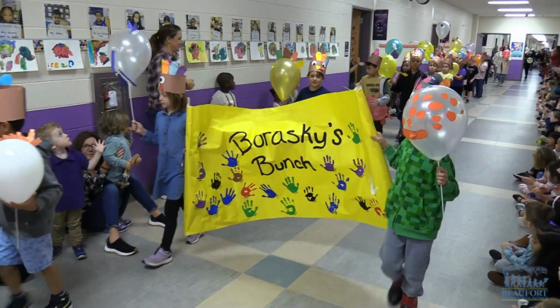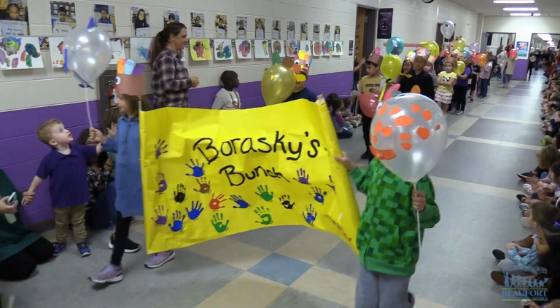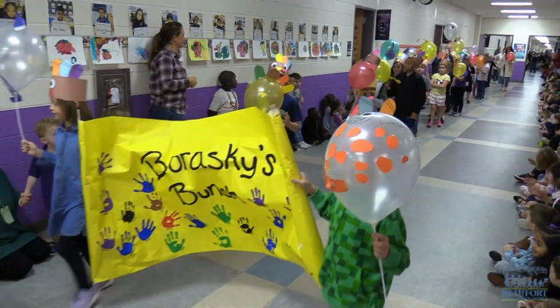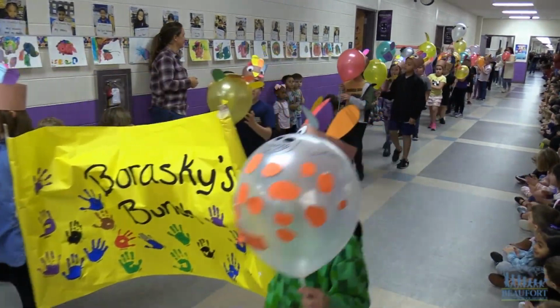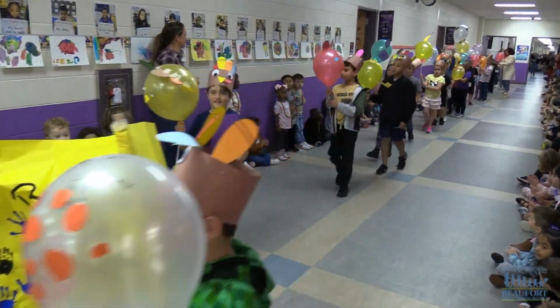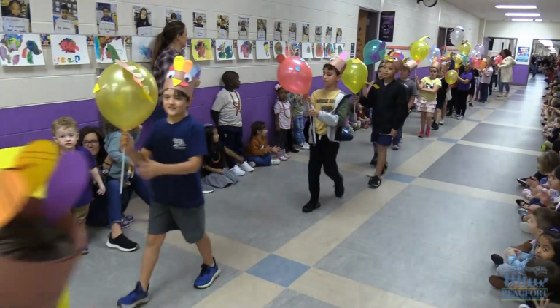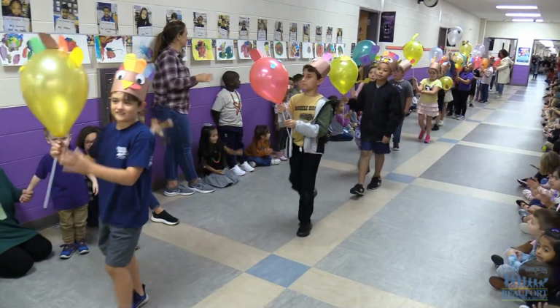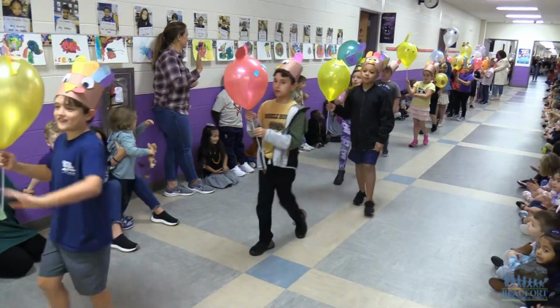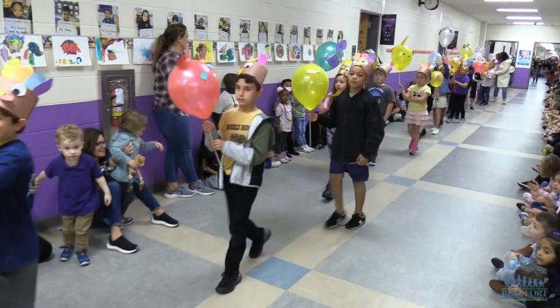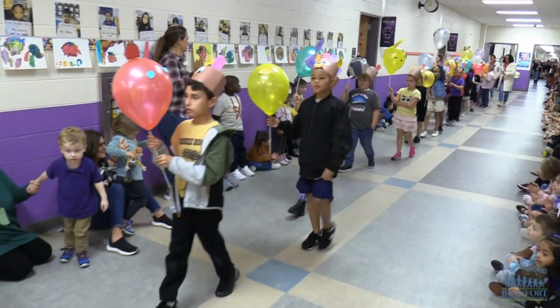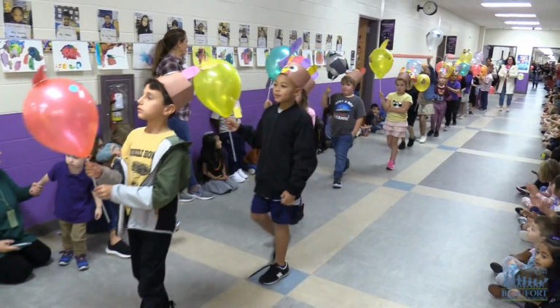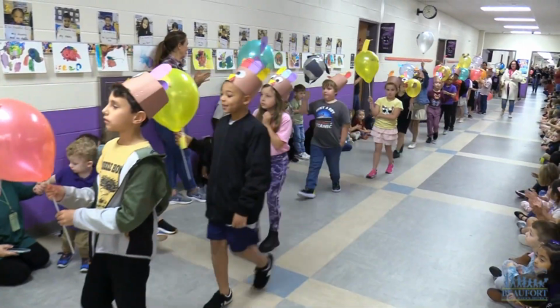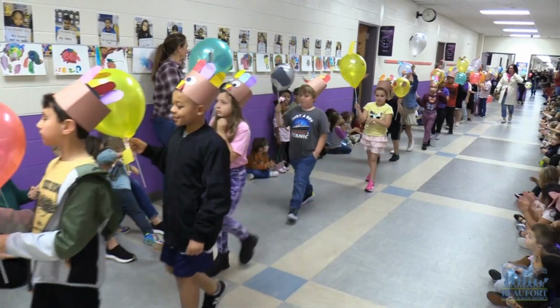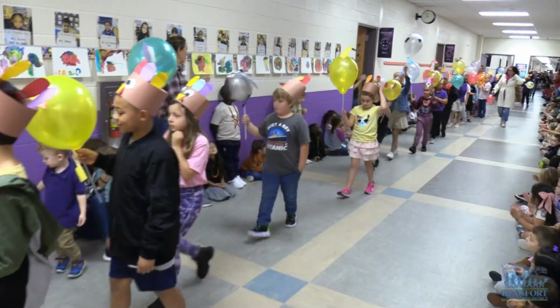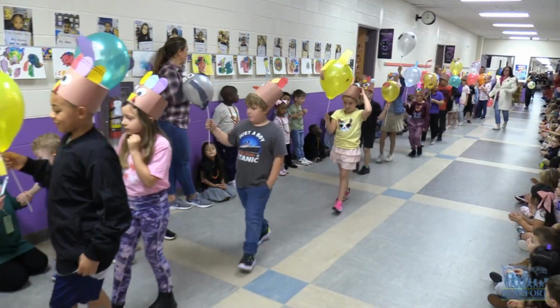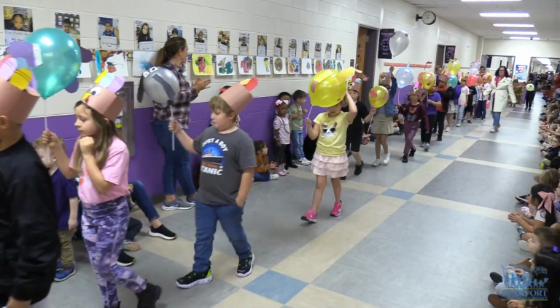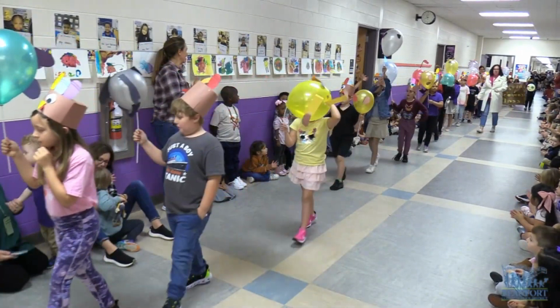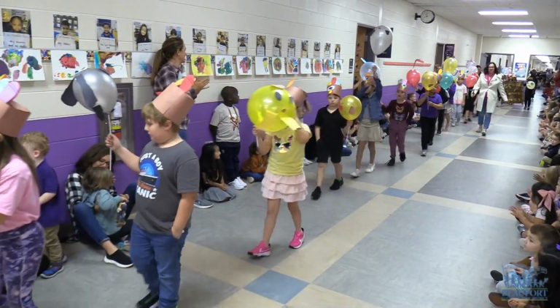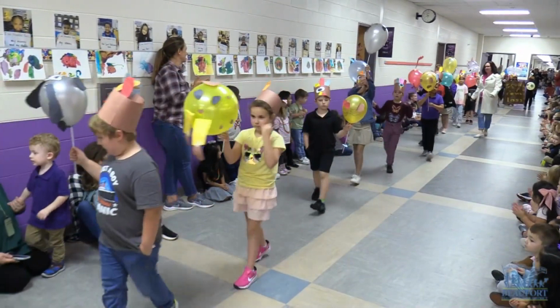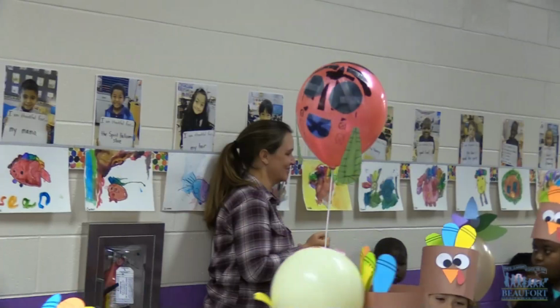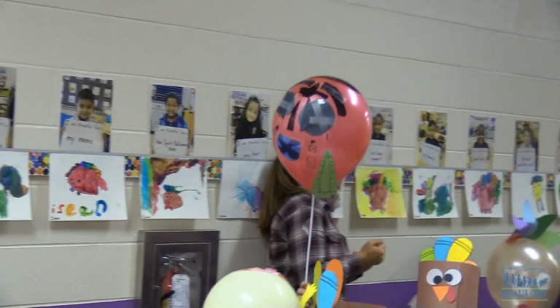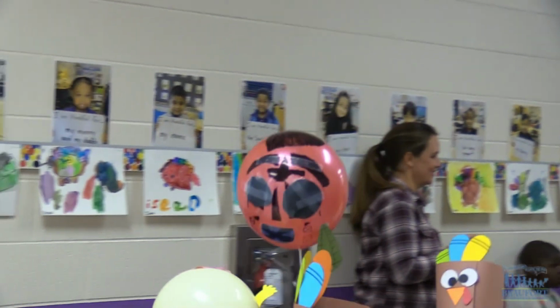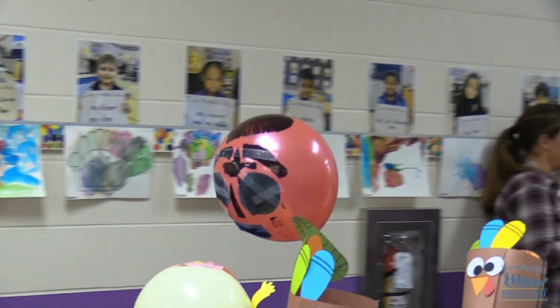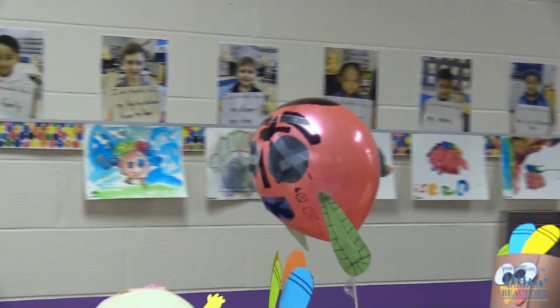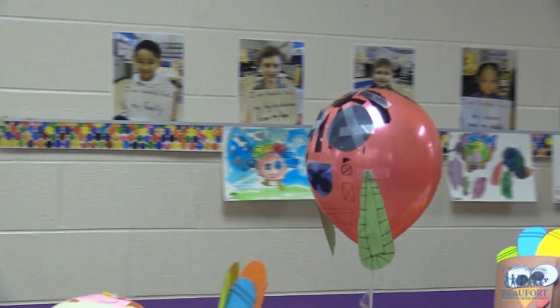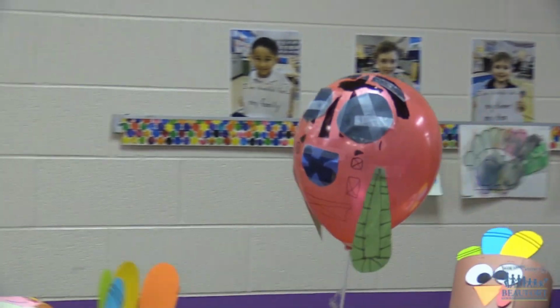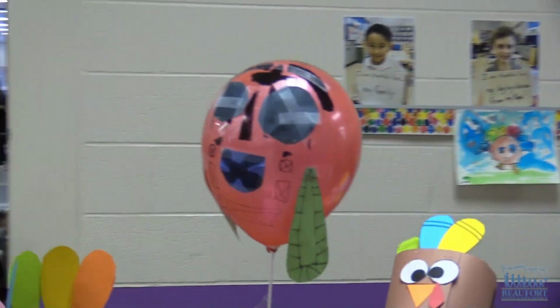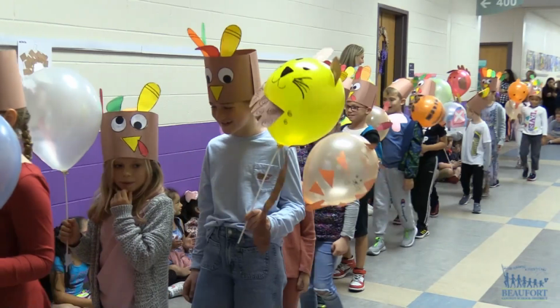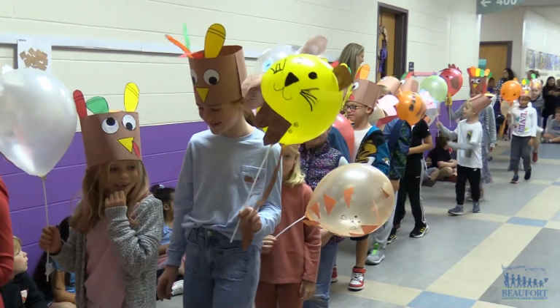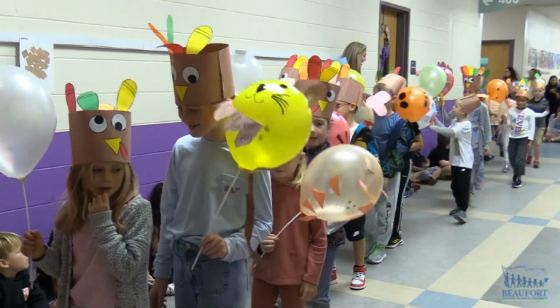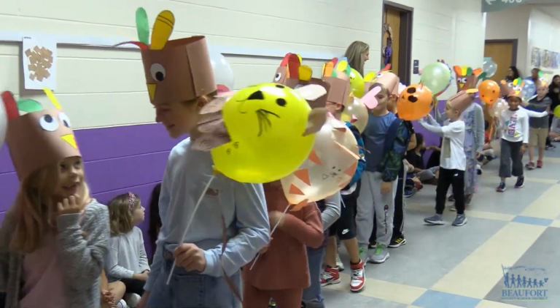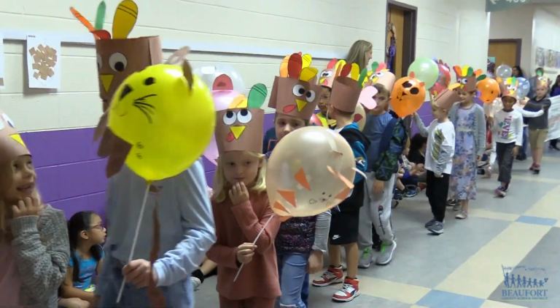A Thanksgiving Balloon Parade! River Ridge Academy is putting its own twist on the Macy's Thanksgiving Day Parade as second graders created their own mini balloon floats as part of a STEAM project based on a popular book.